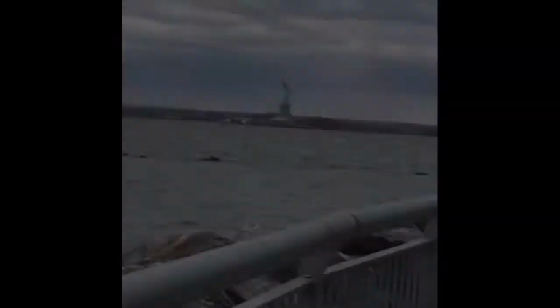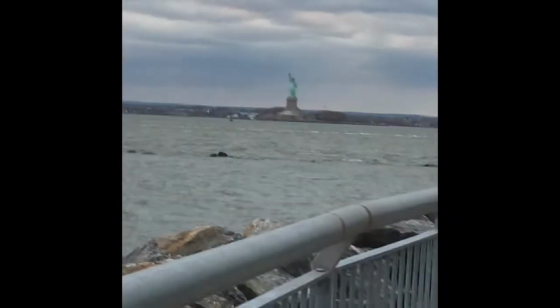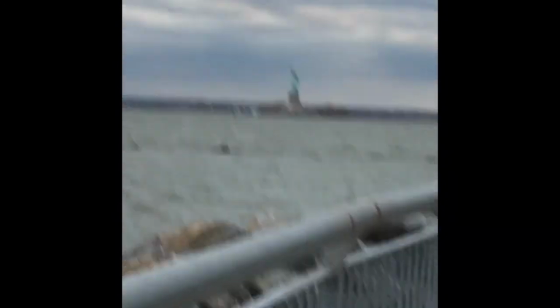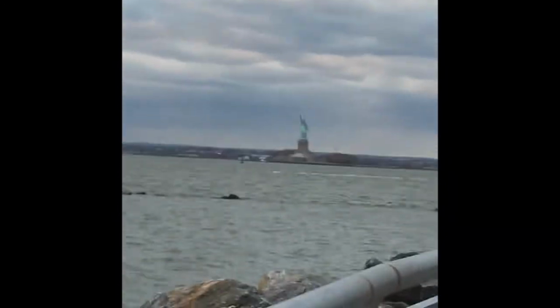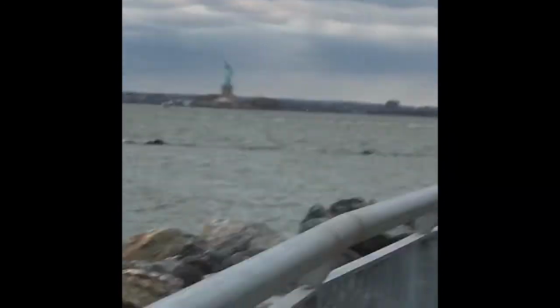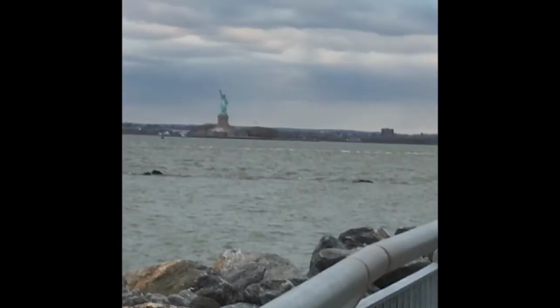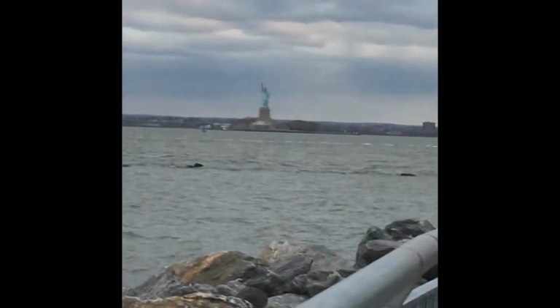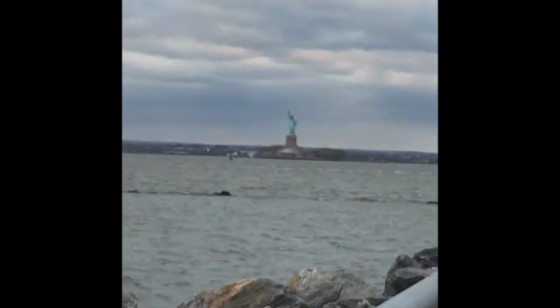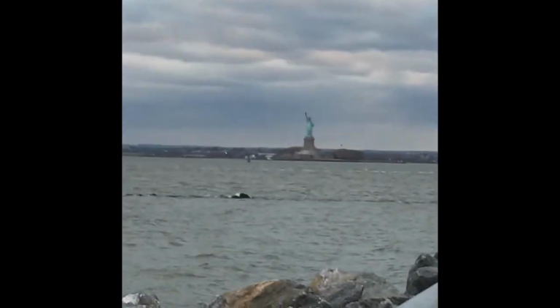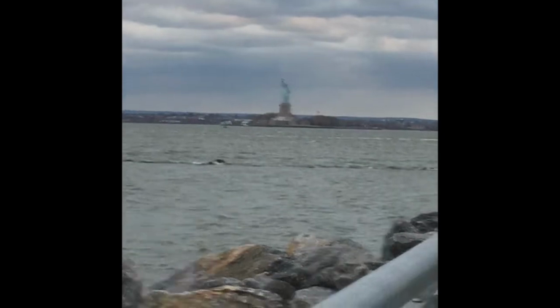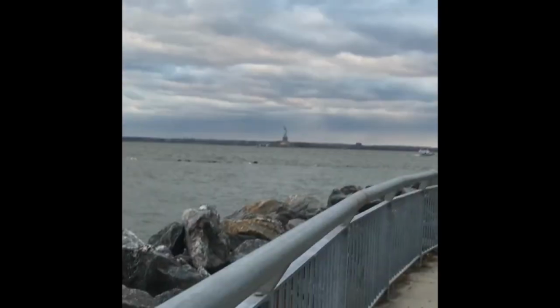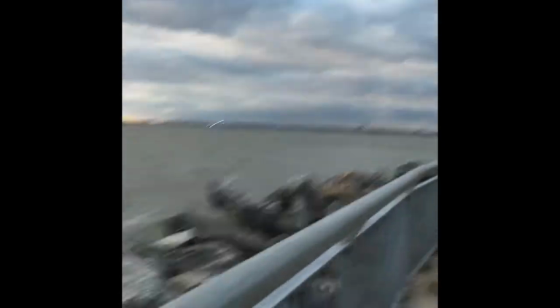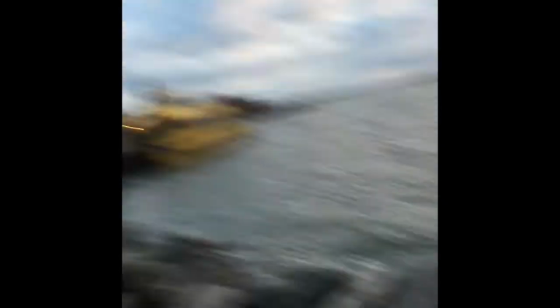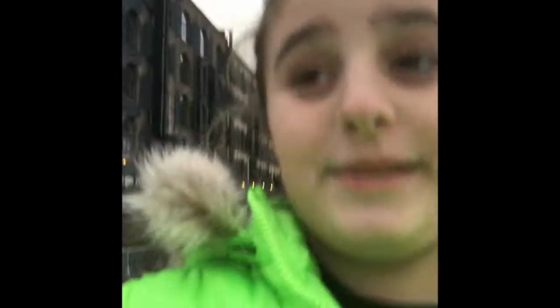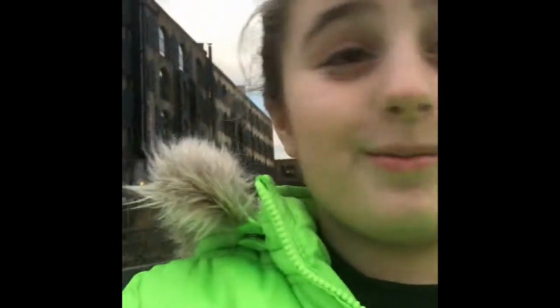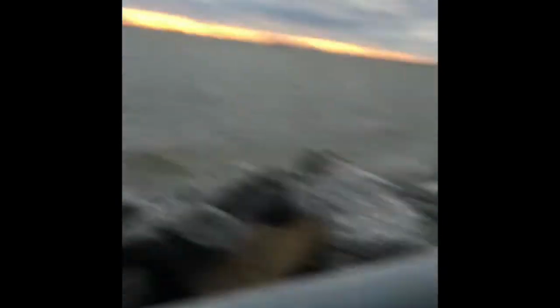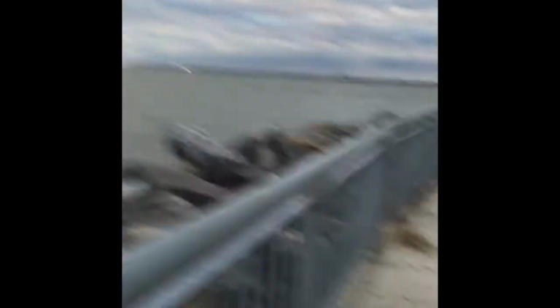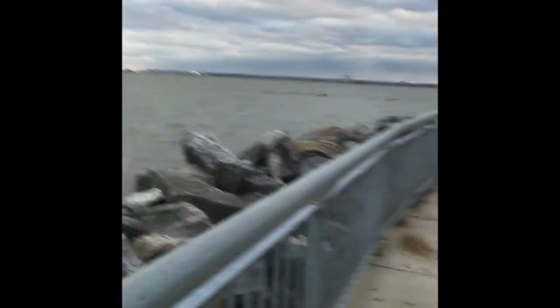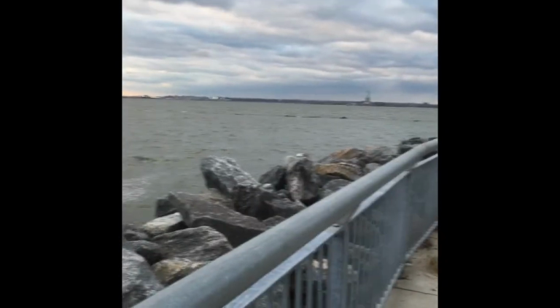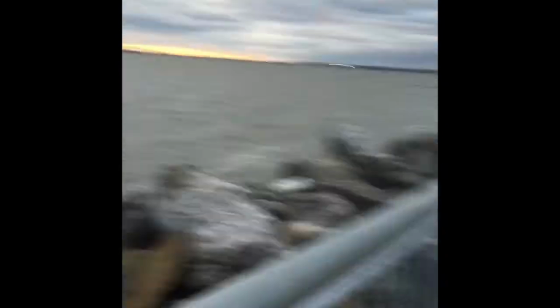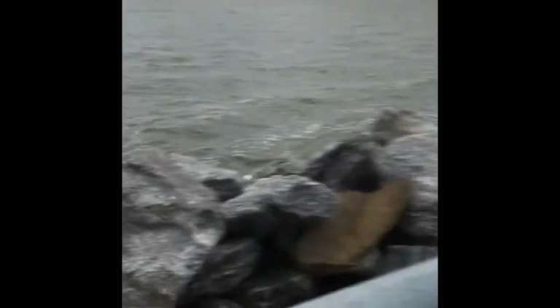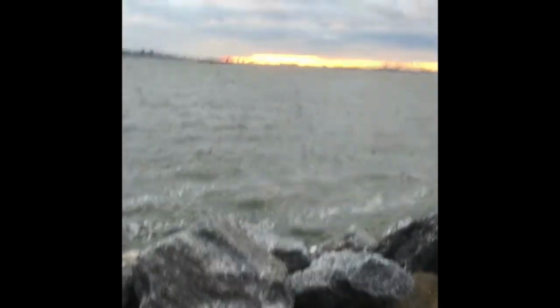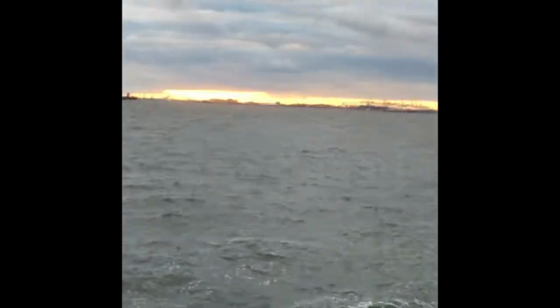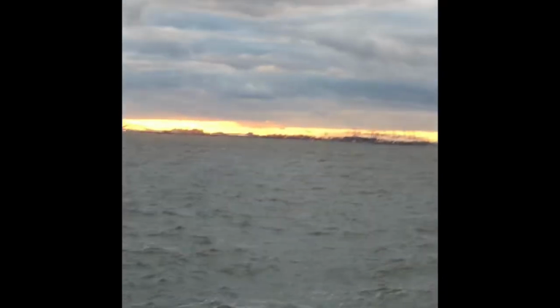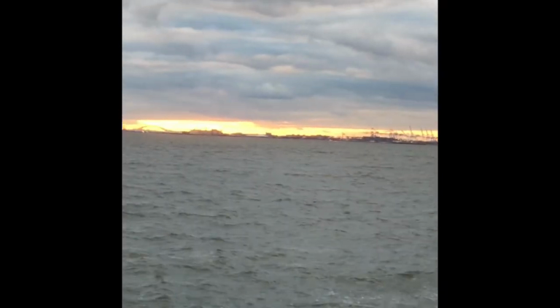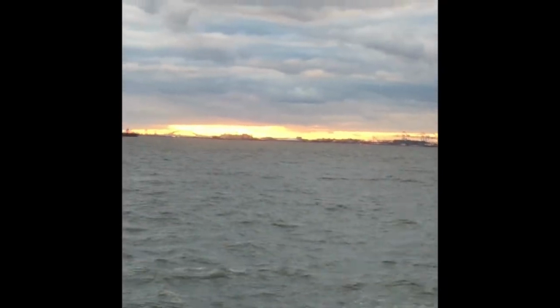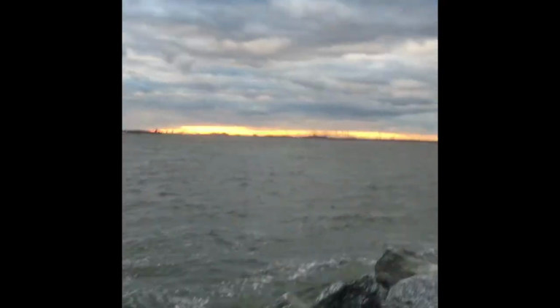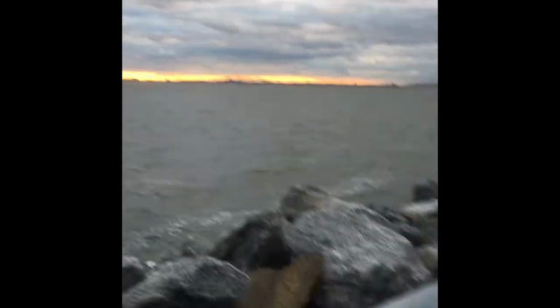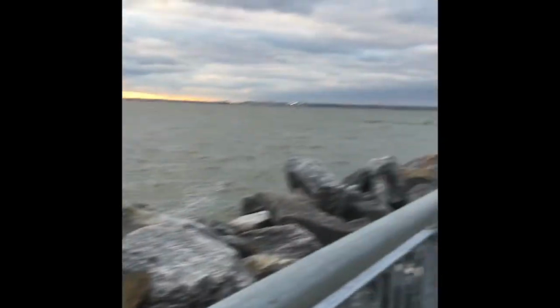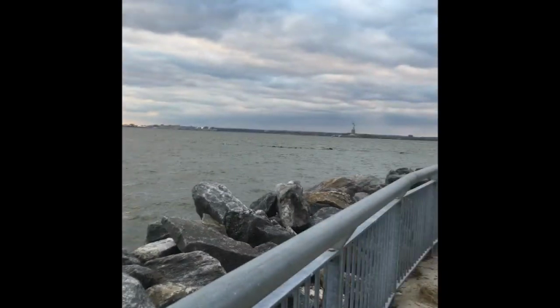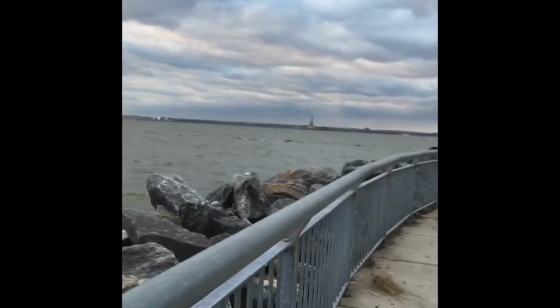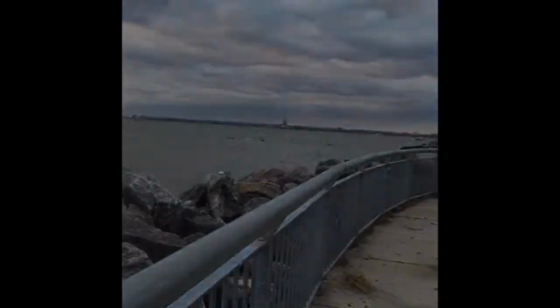Guys, I'm here at the Statue of Liberty - she's right there. This is a really fun experience and I'm so happy I got to come. We have the water, the rocks, and the sun sets over there. This is a really cool experience and I'm so happy.